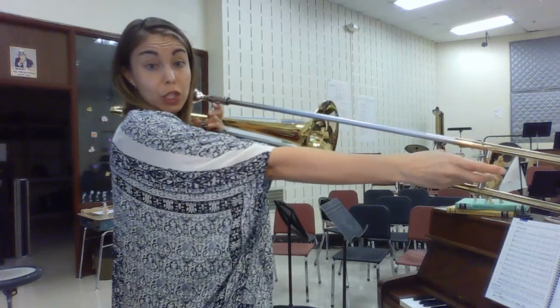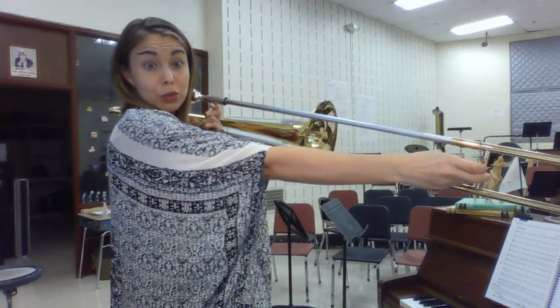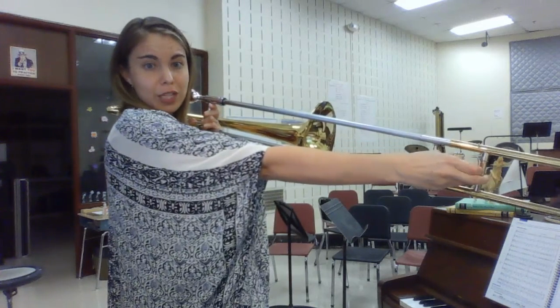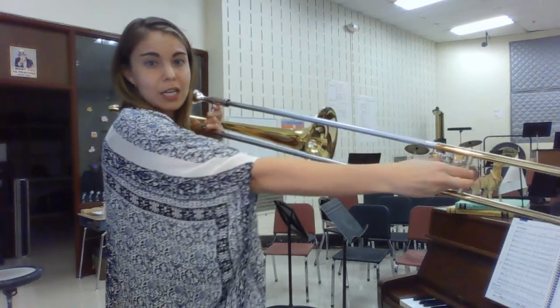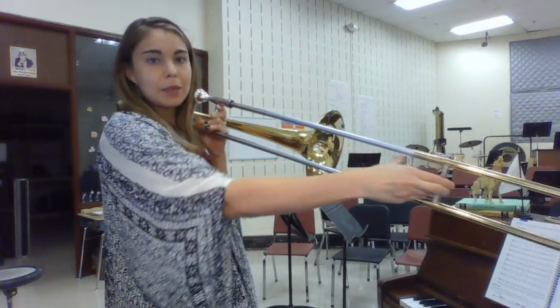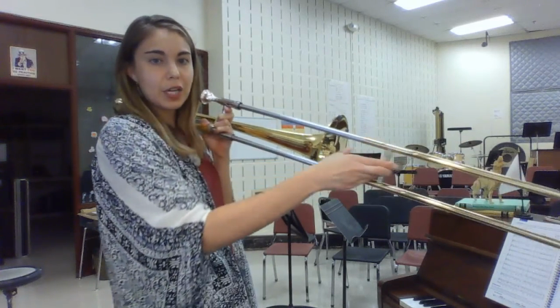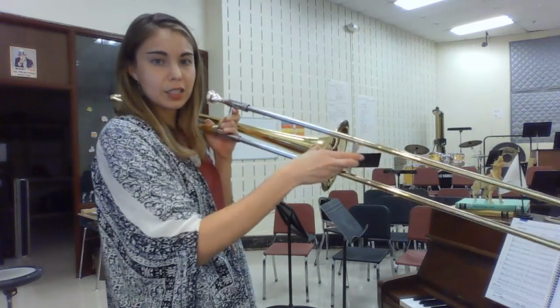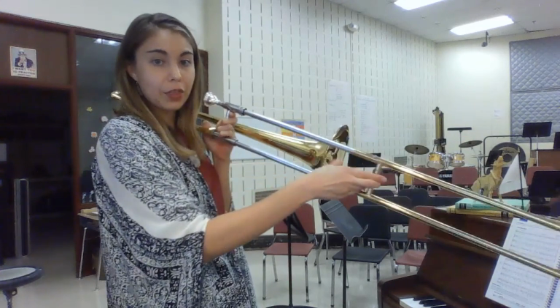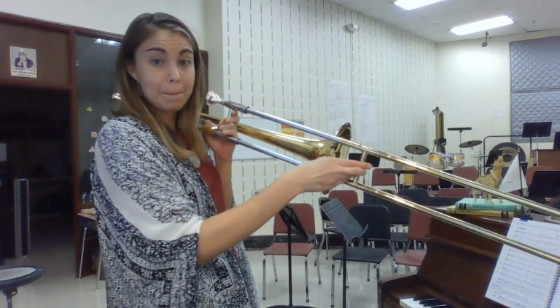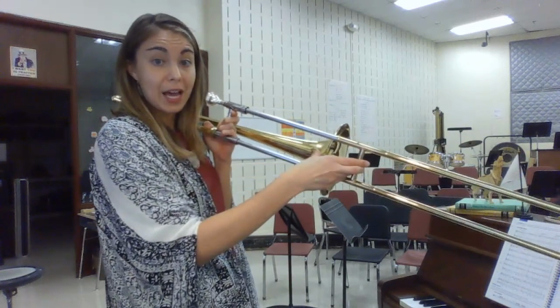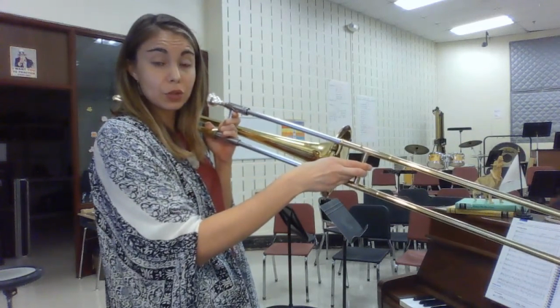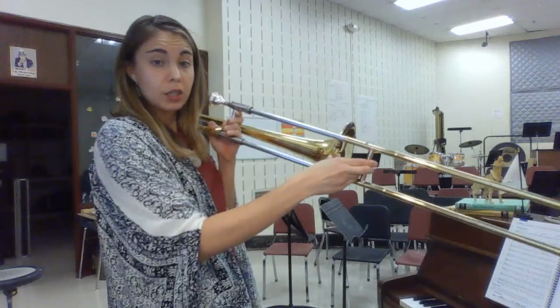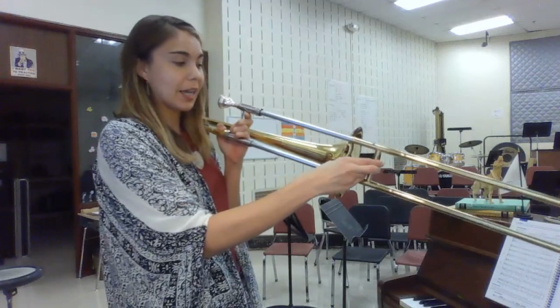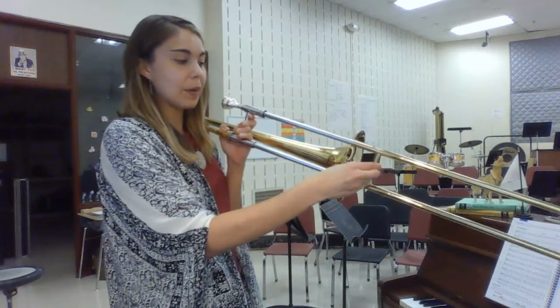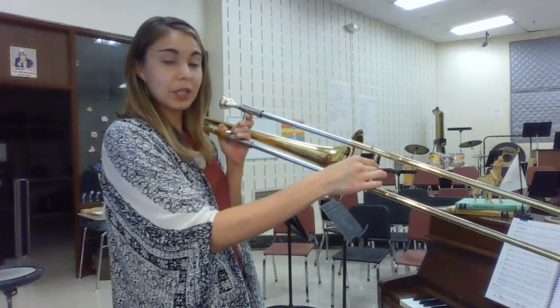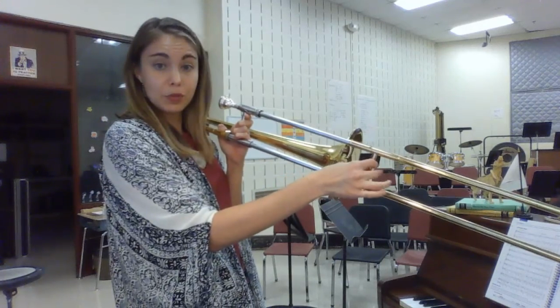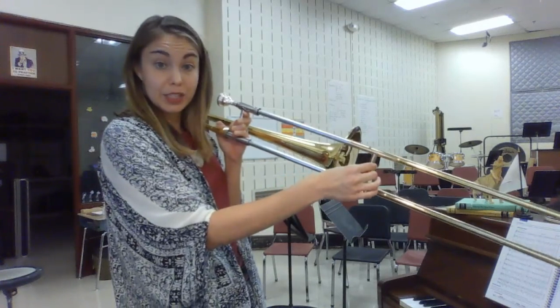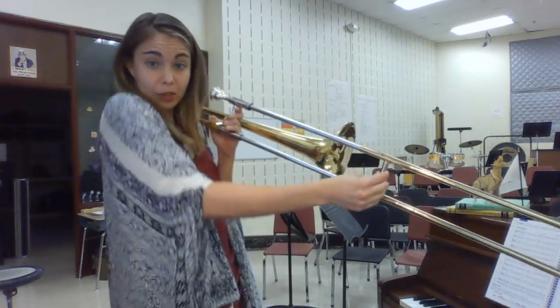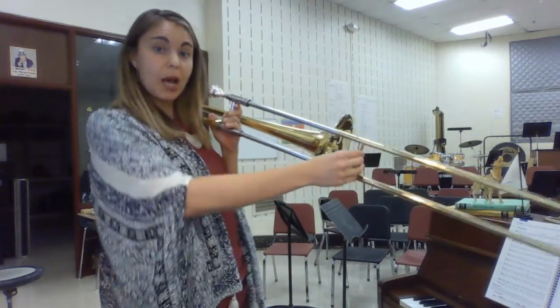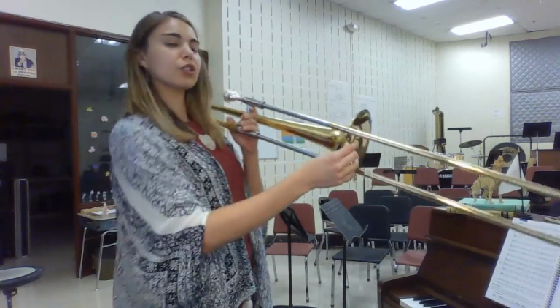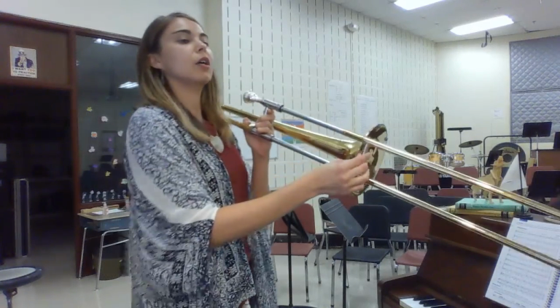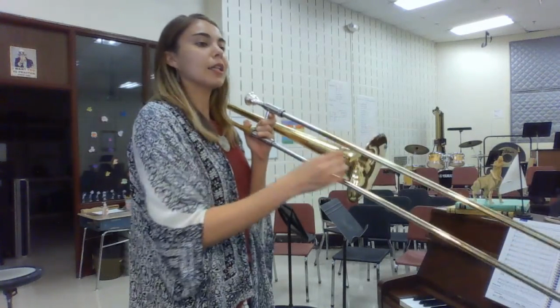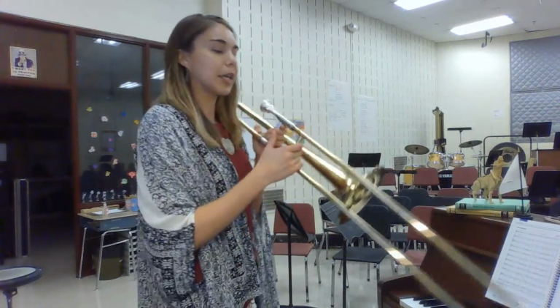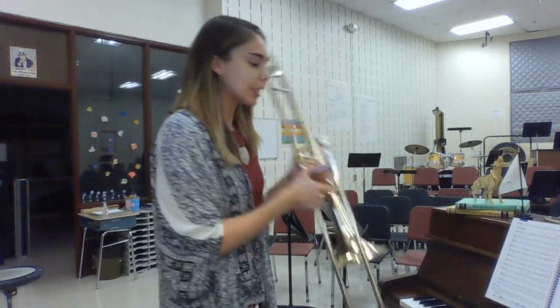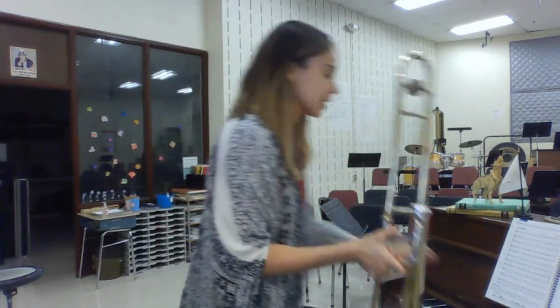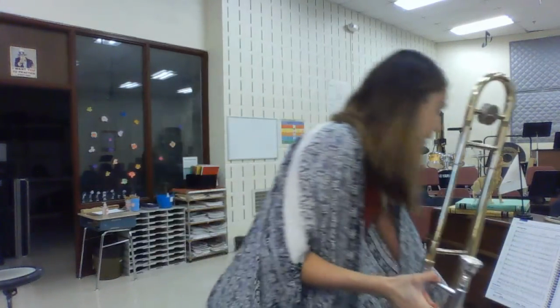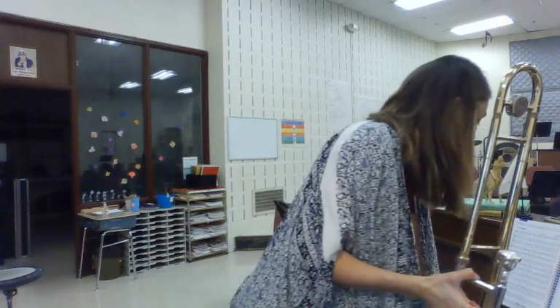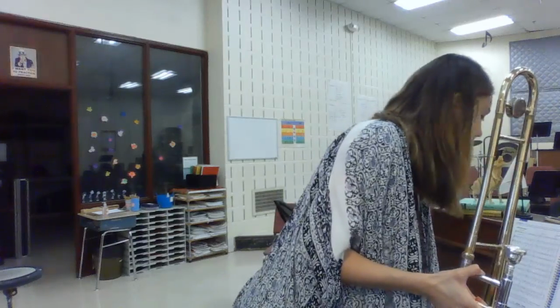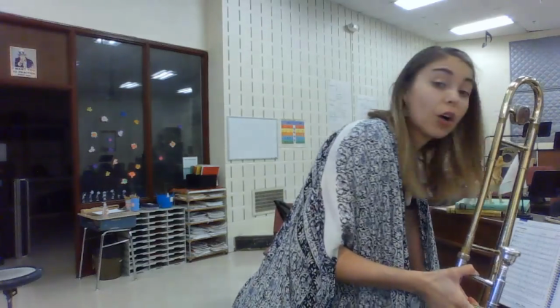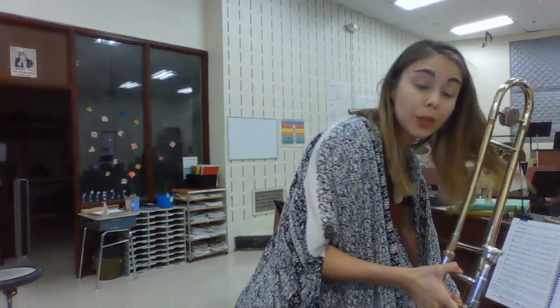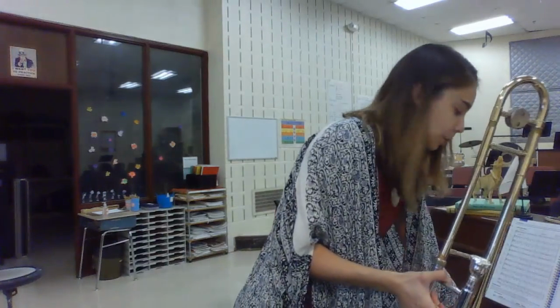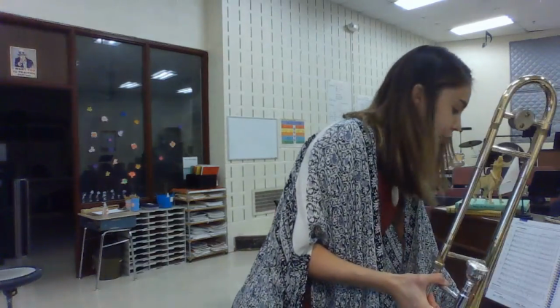Don't lose your slide. Make sure you're not sticking your thumb out to hit the bell. Keep those fingers in good posture. Let's listen to that high C — also in third position.